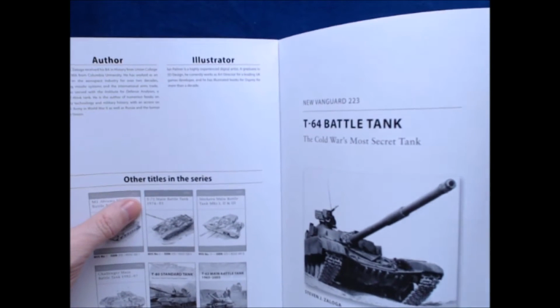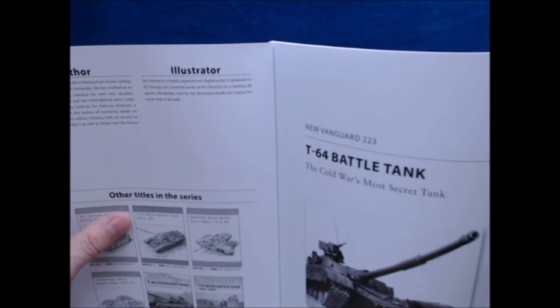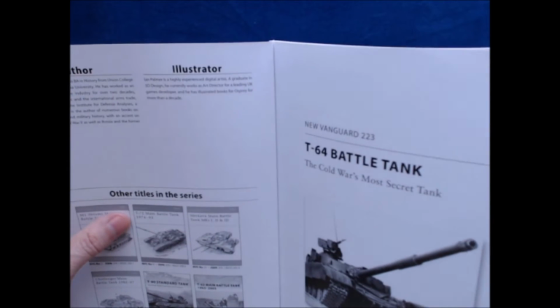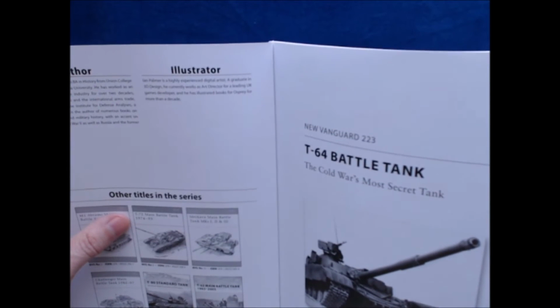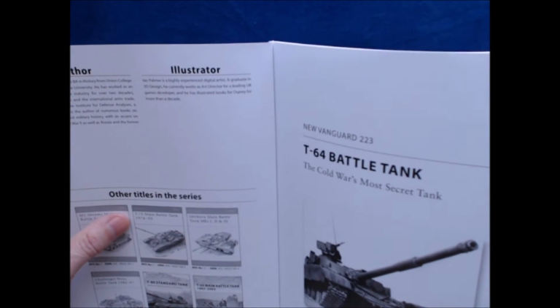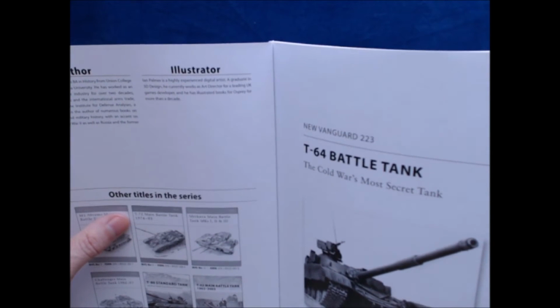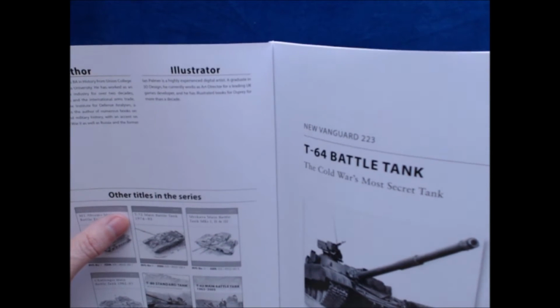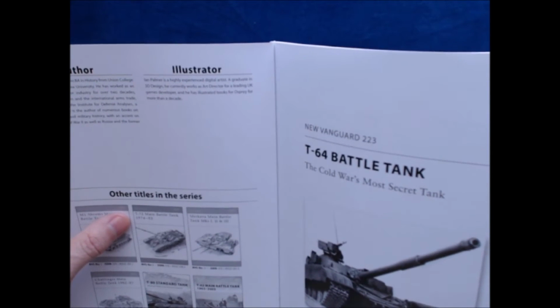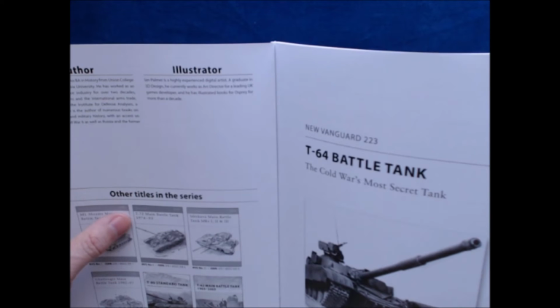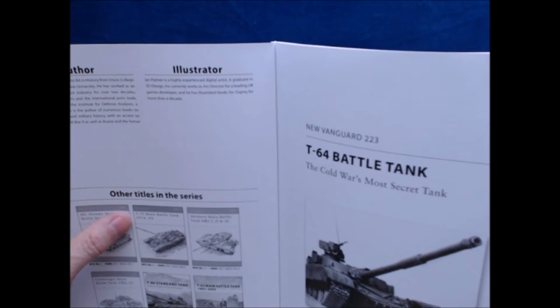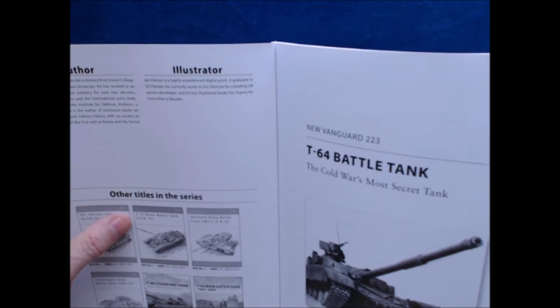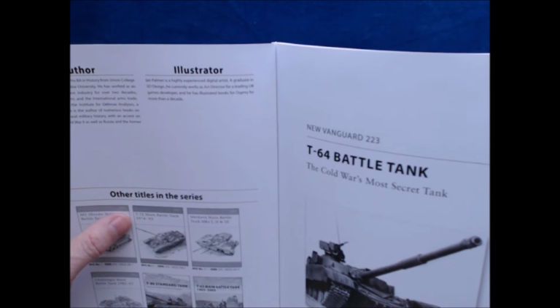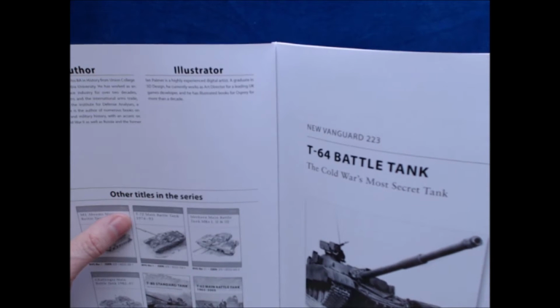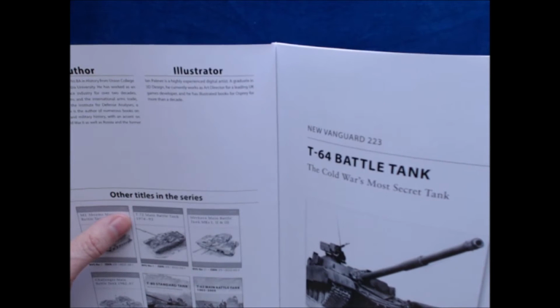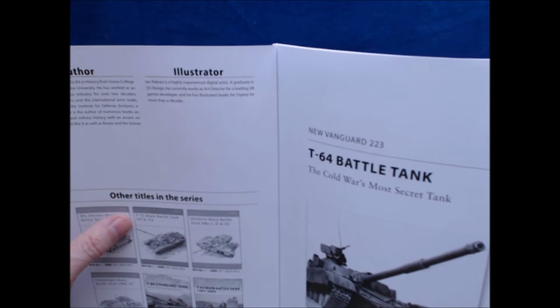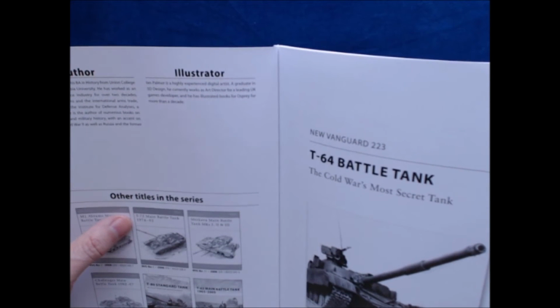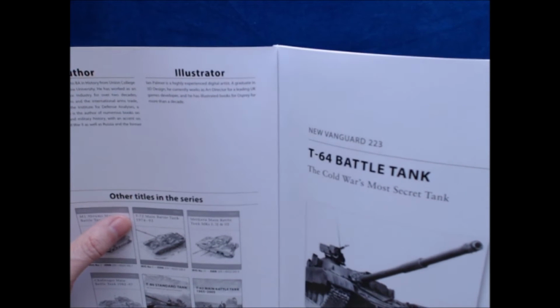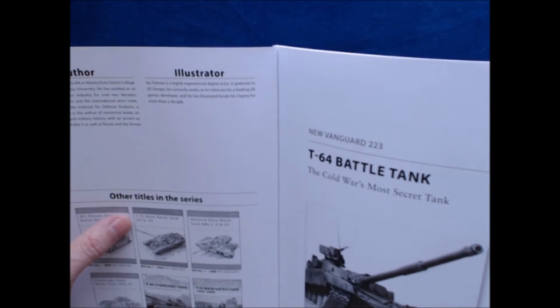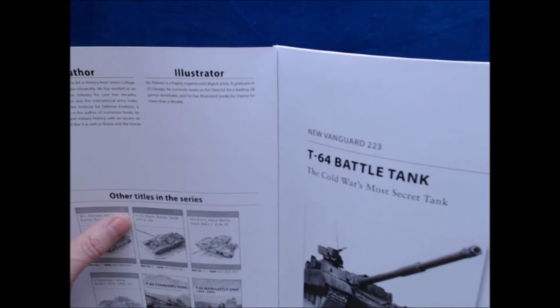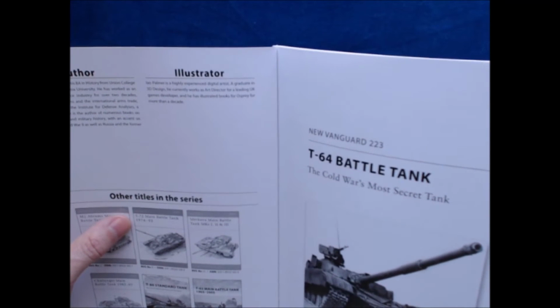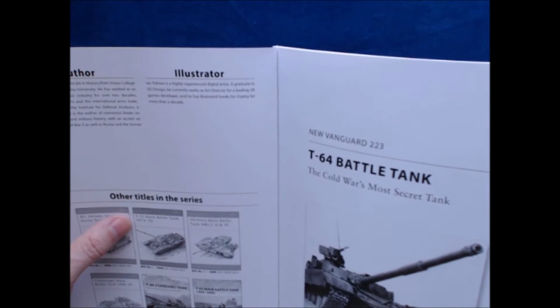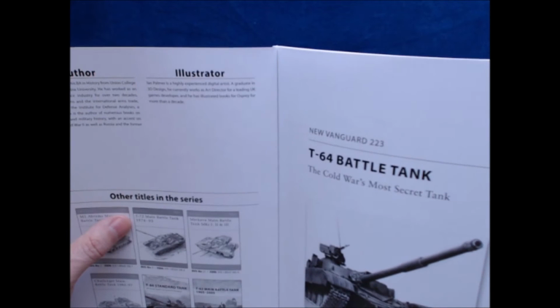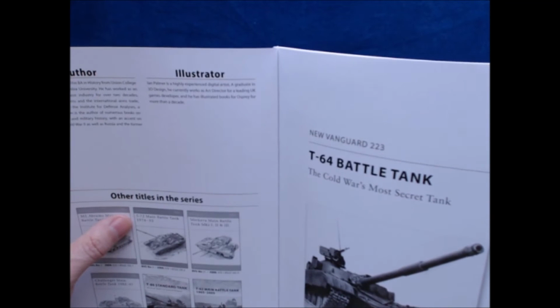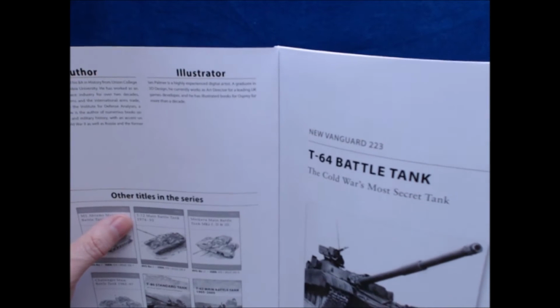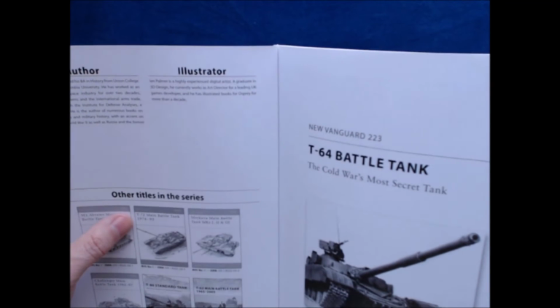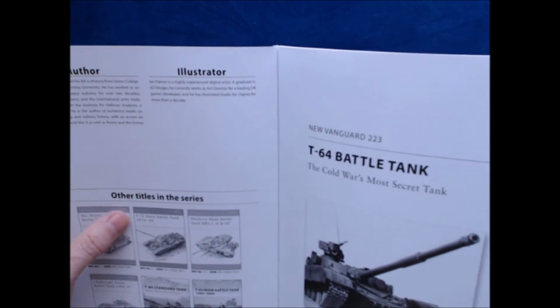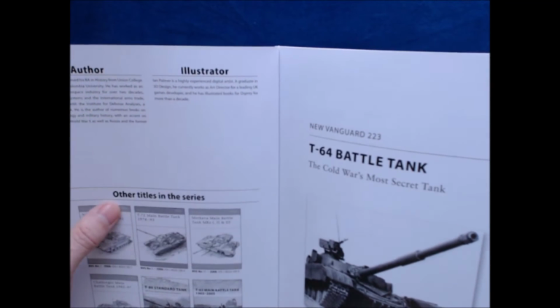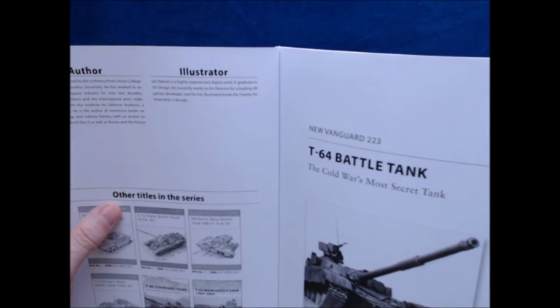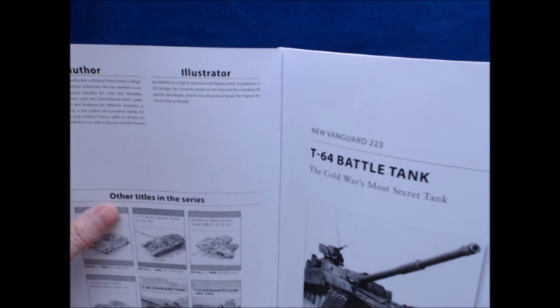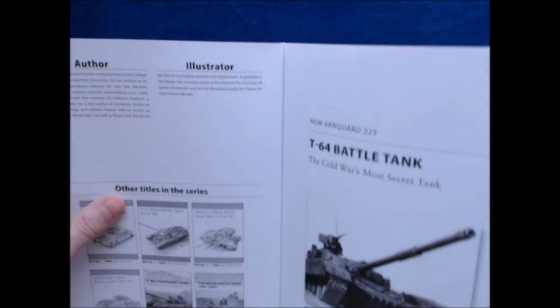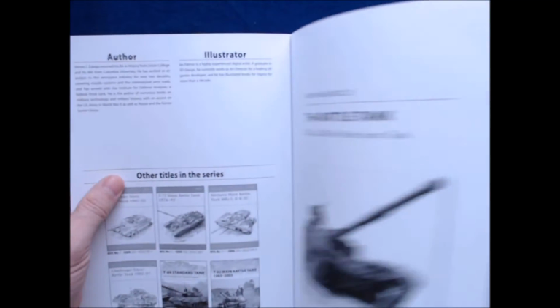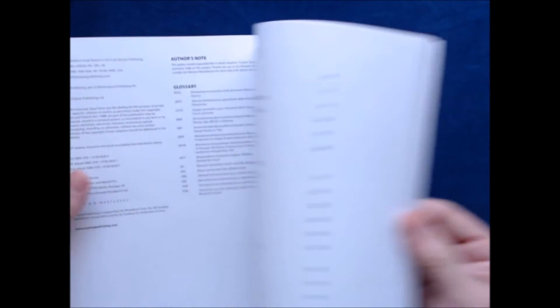The illustrator, Ian Palmer, is a well-respected digital artist, a graduate in 3D design, and currently works as arts director for a leading UK games developer. He has illustrated books for Osprey for more than a decade. I wonder what game developer that is — I'd be curious to know.